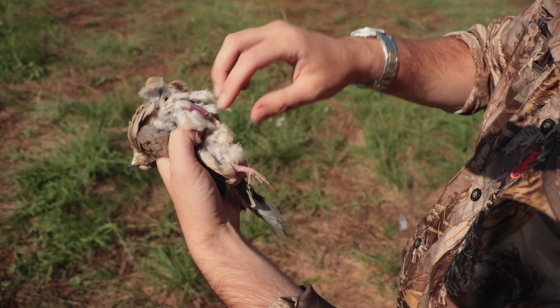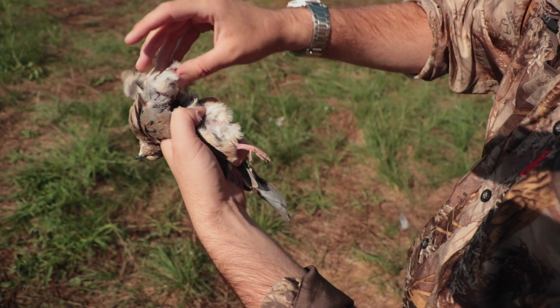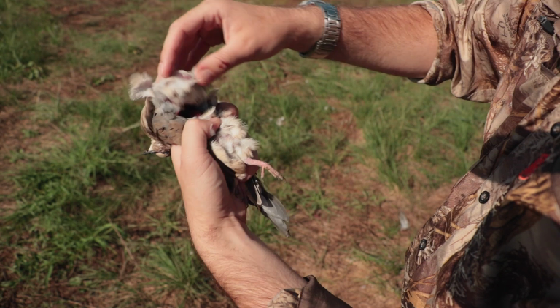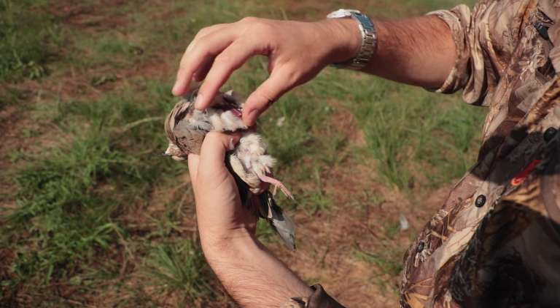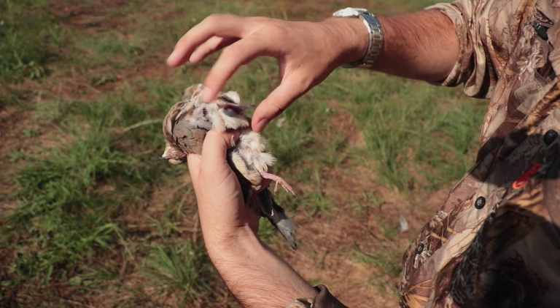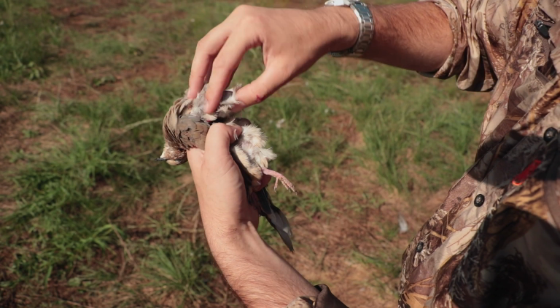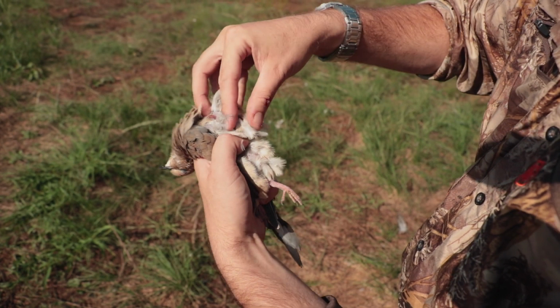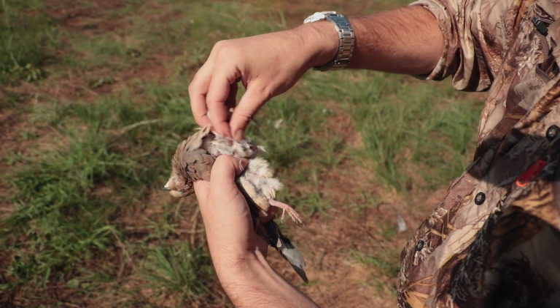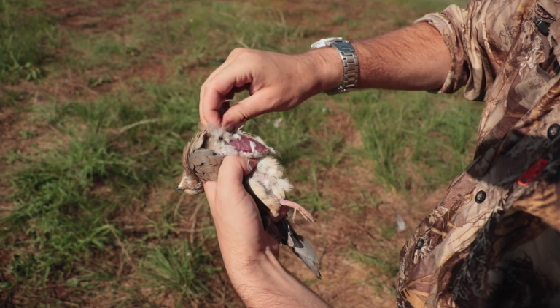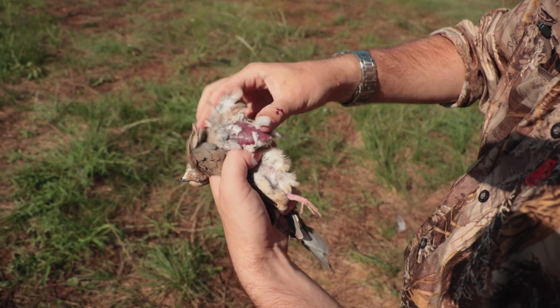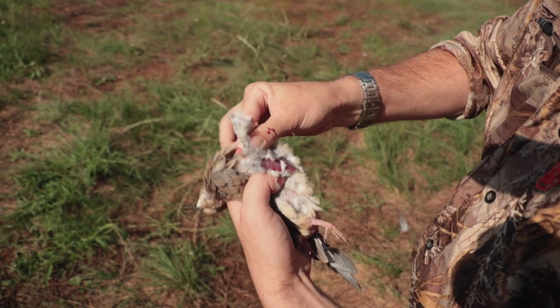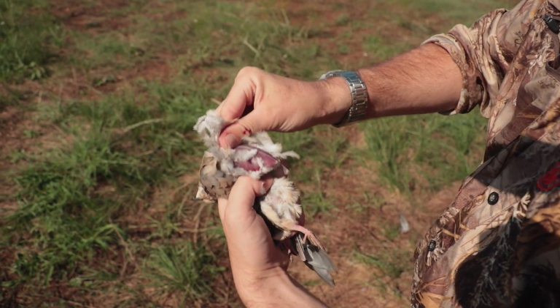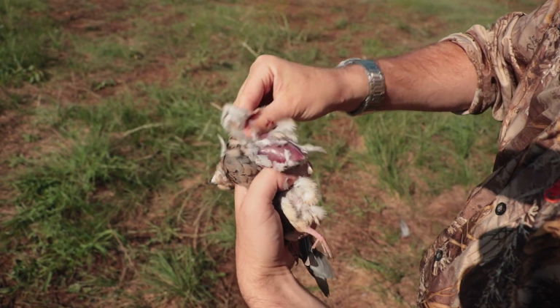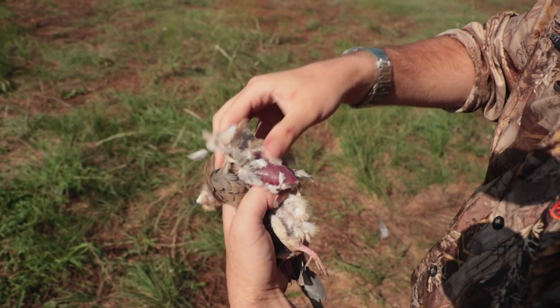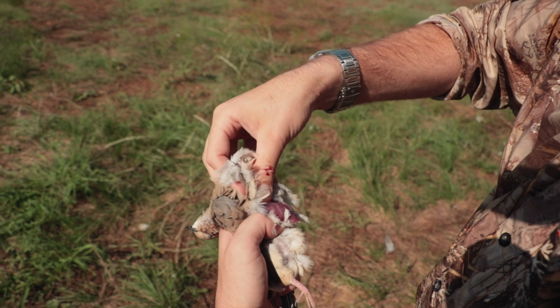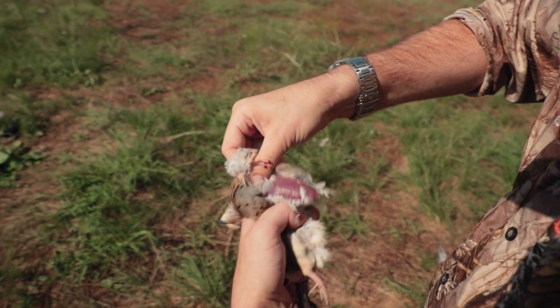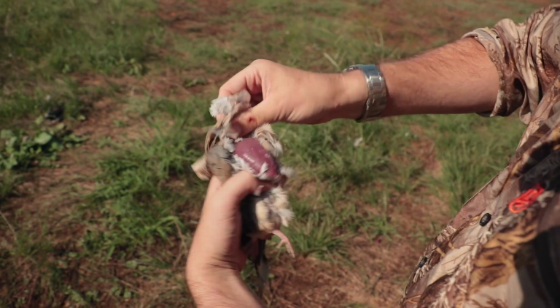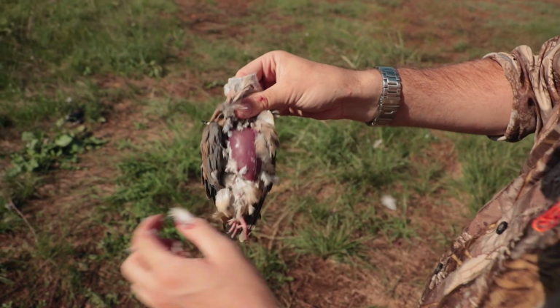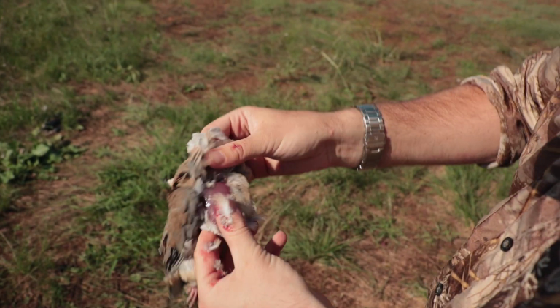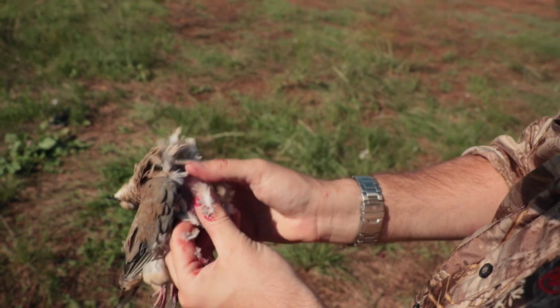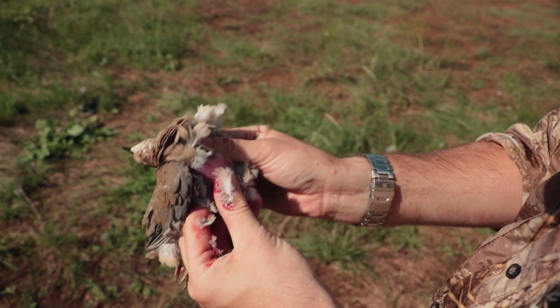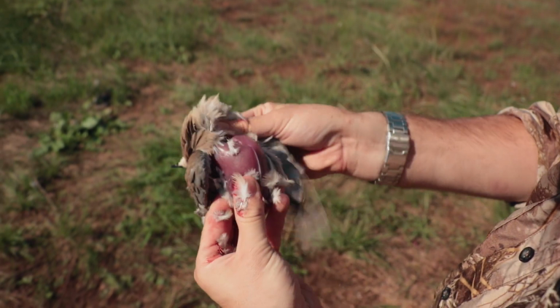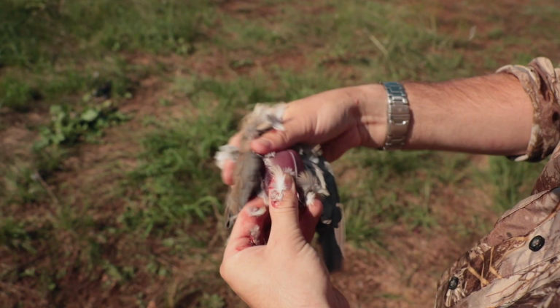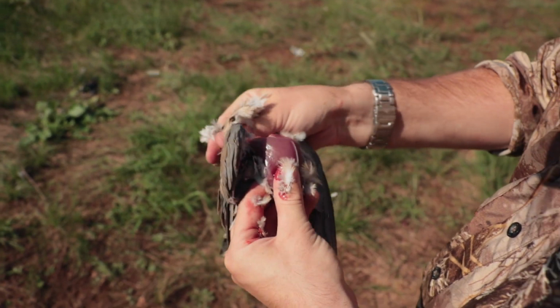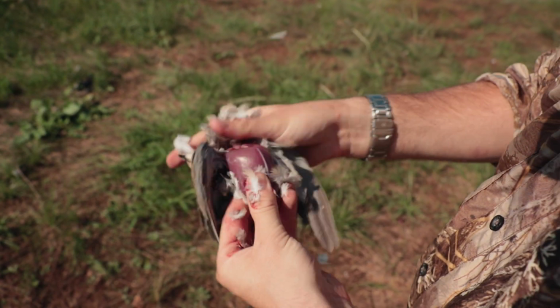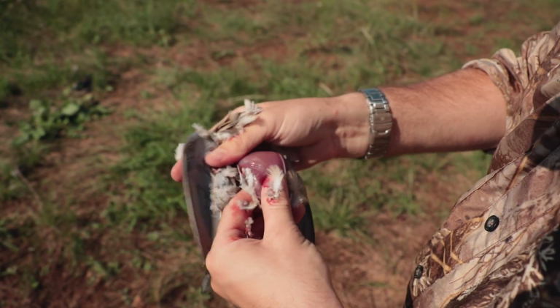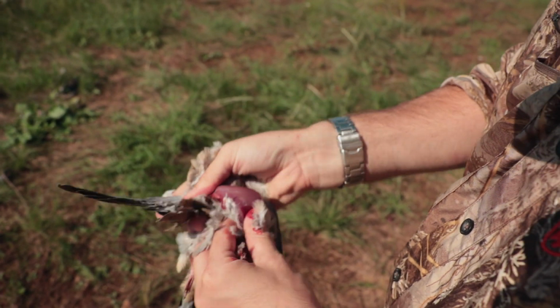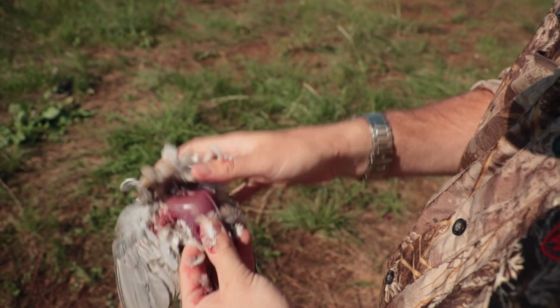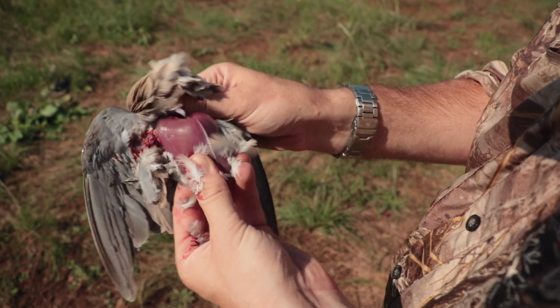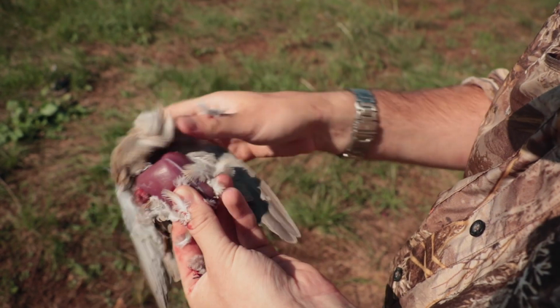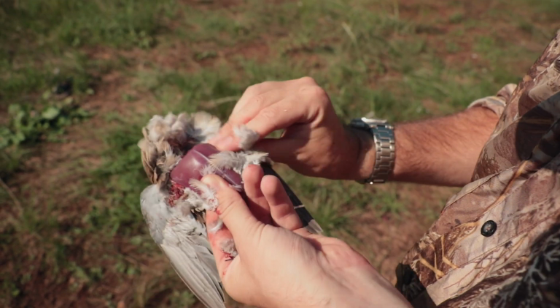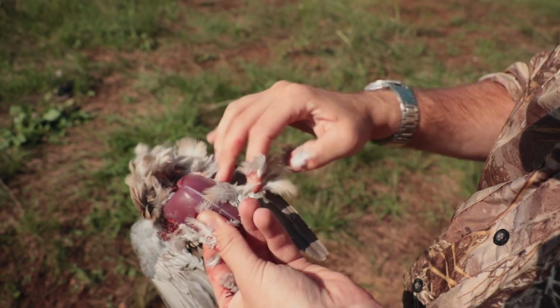So after you pull that up, go ahead and grab the skin on top of the breast. All the feathers will pretty much just cling to the skin as you pull it up, and you pretty much just reveal the whole dove breast like that.